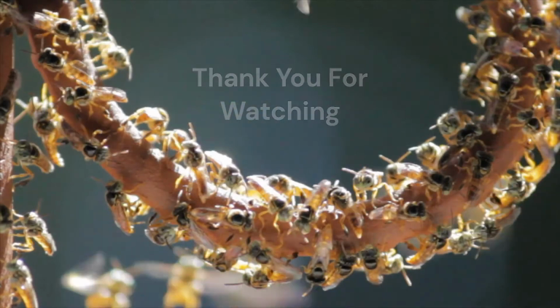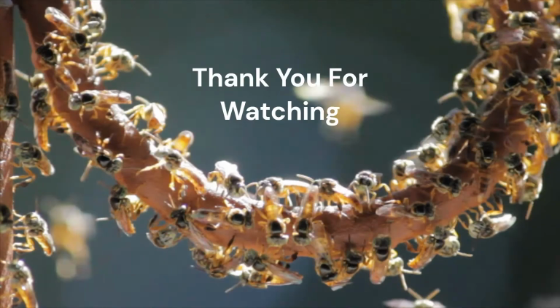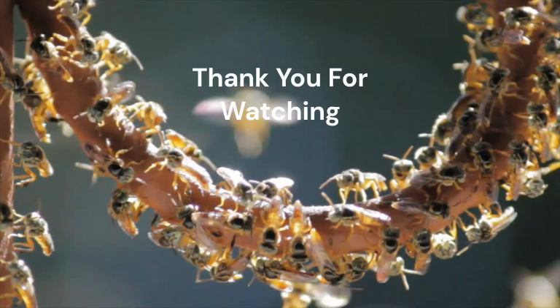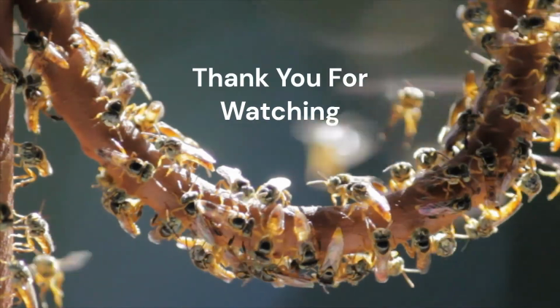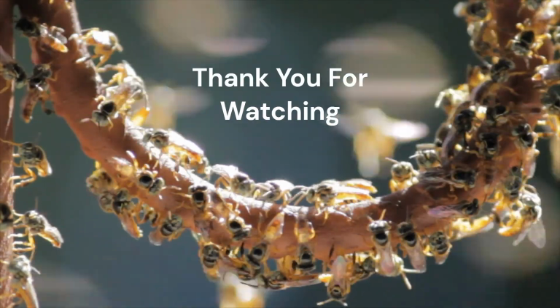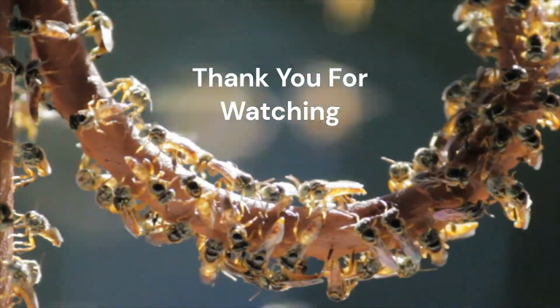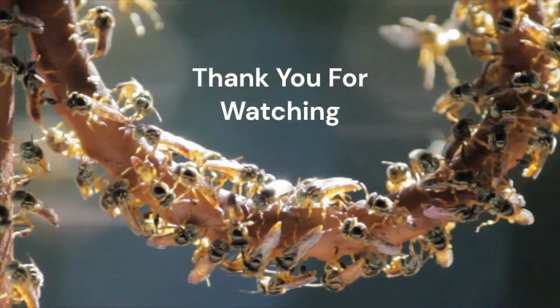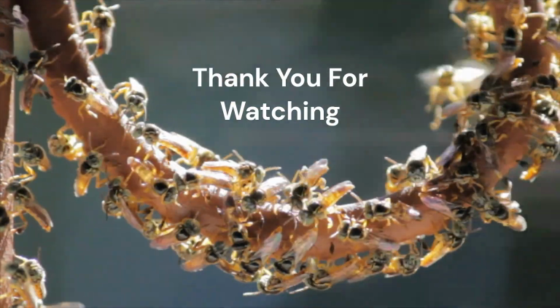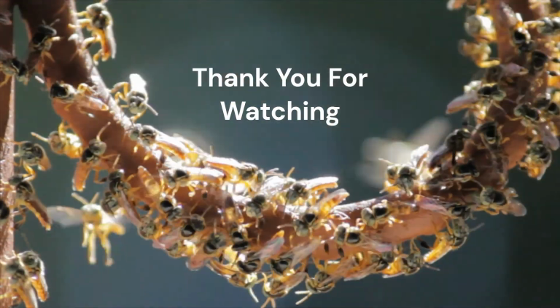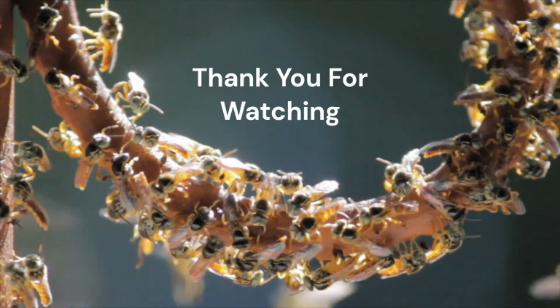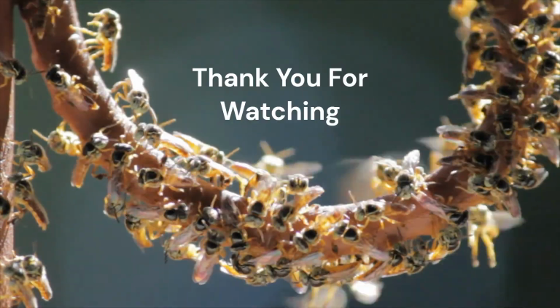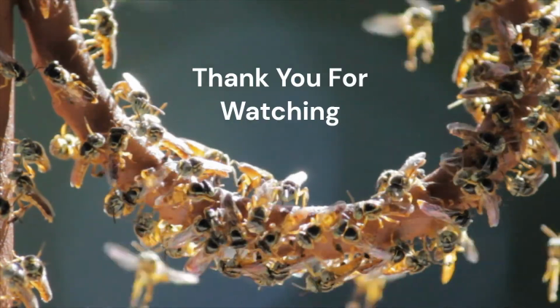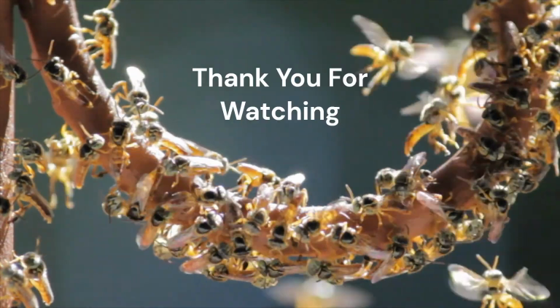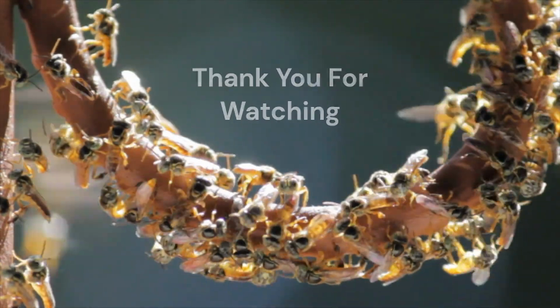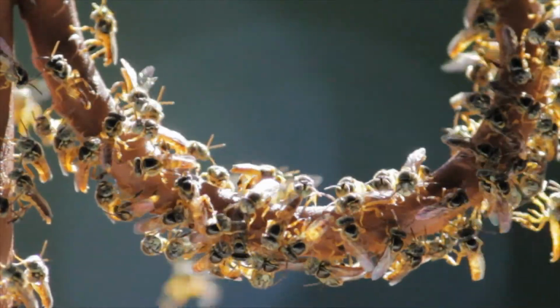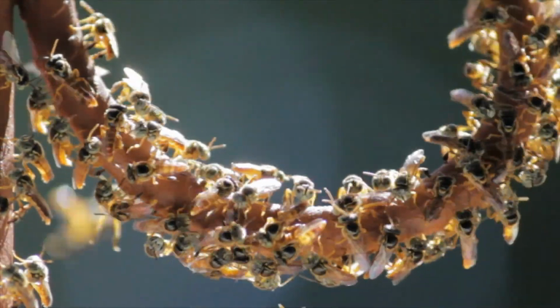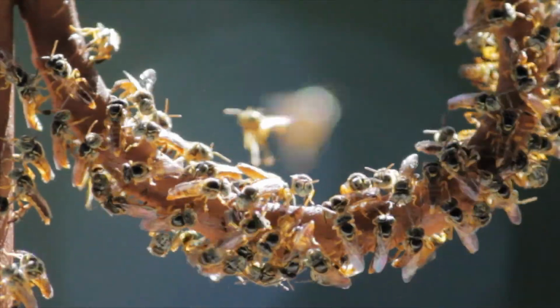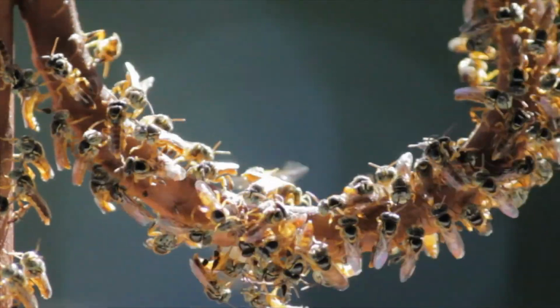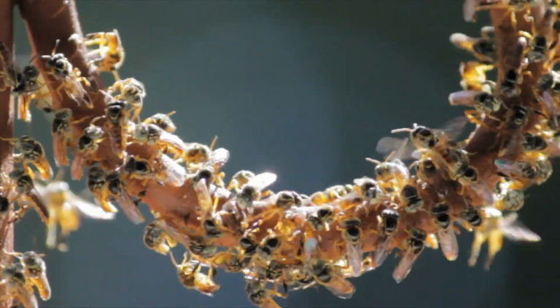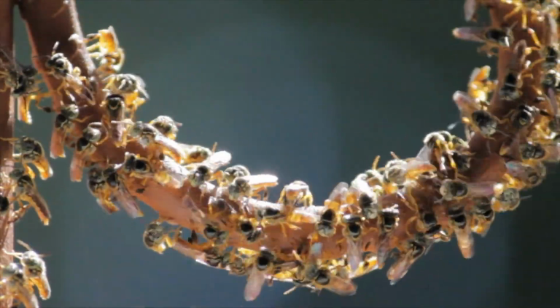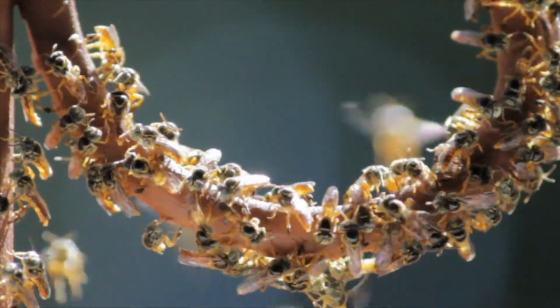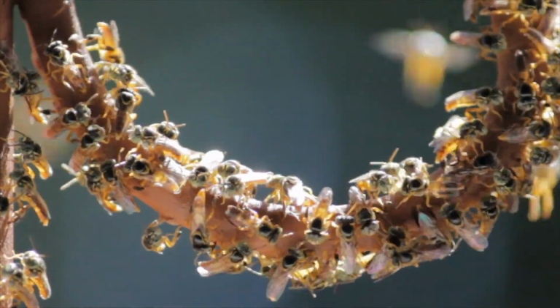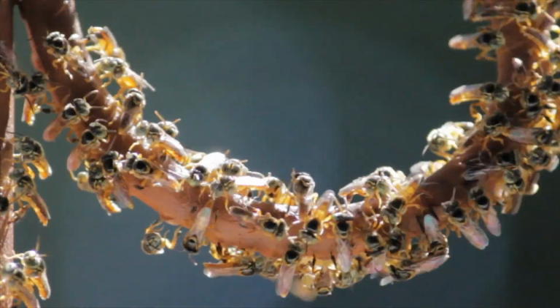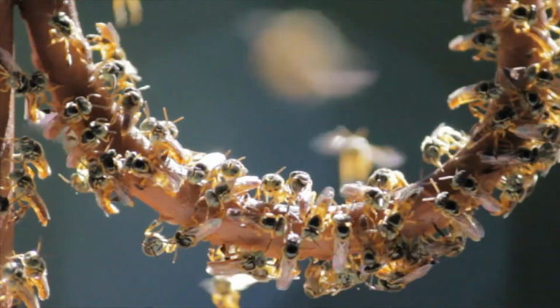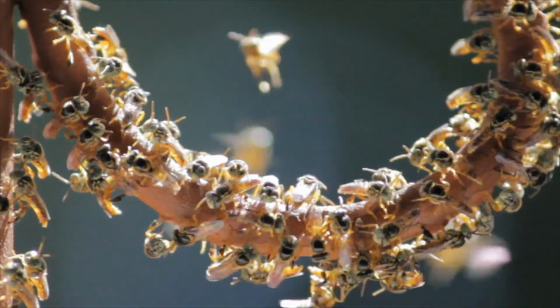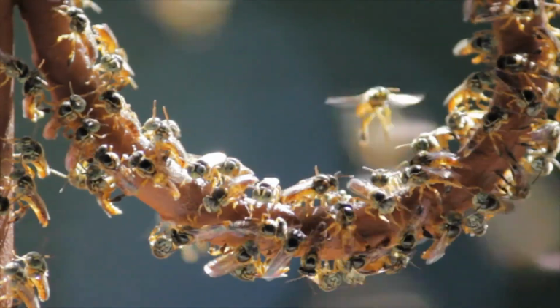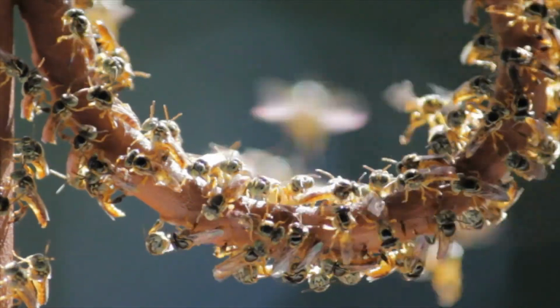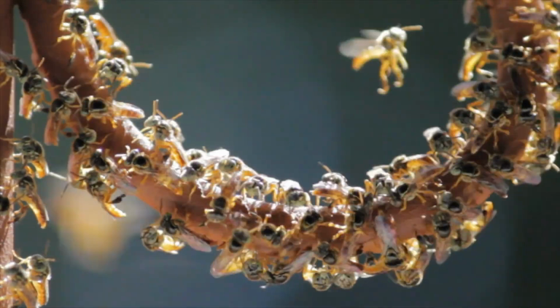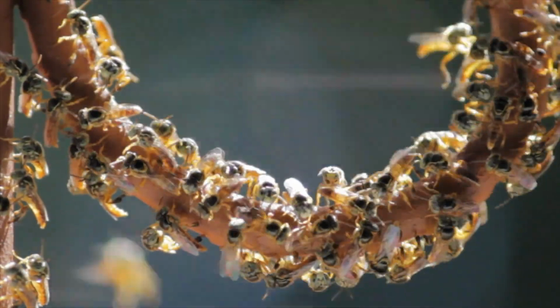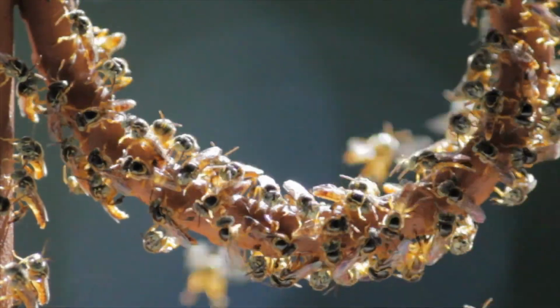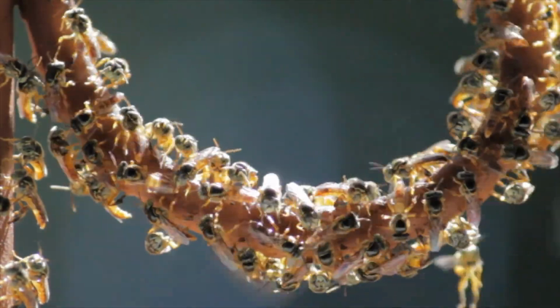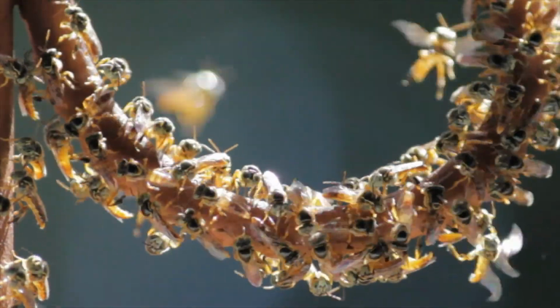That's about it for this video covering the arthropods and insect evolution. I hope you enjoyed this video. Subscribe for more lessons in entomology and leave a like if you learned something new. Until next time, this has been Crash Course in Entomology.